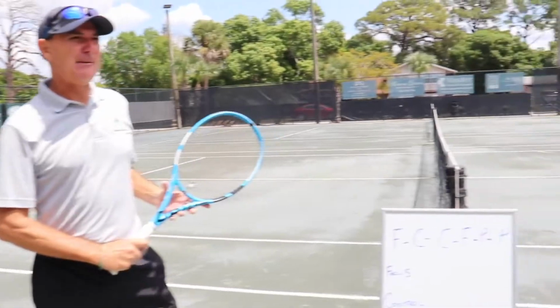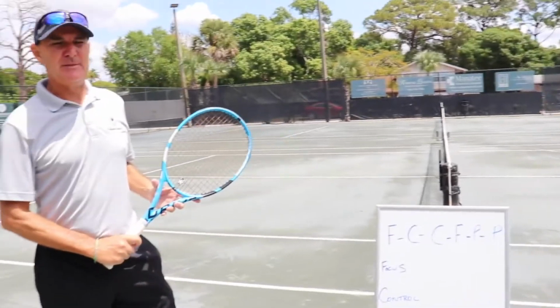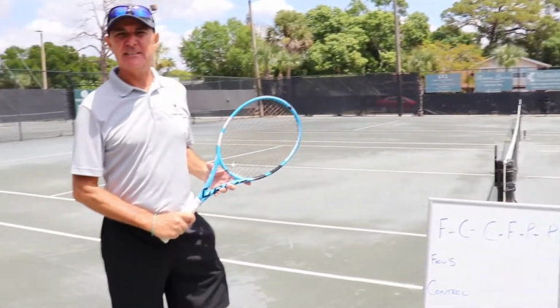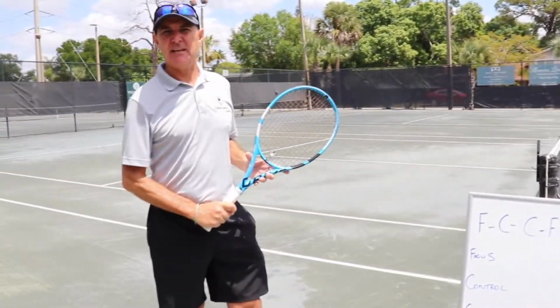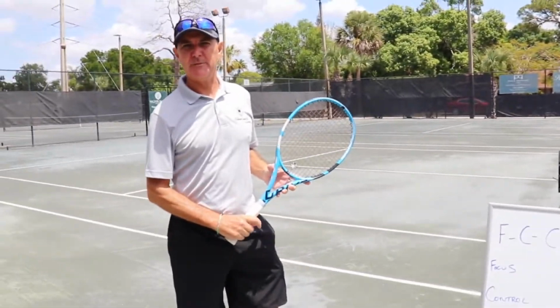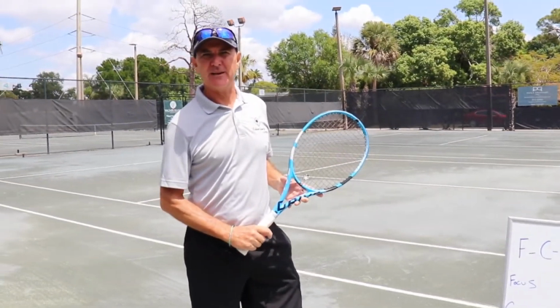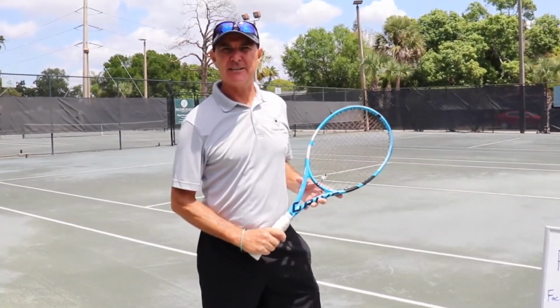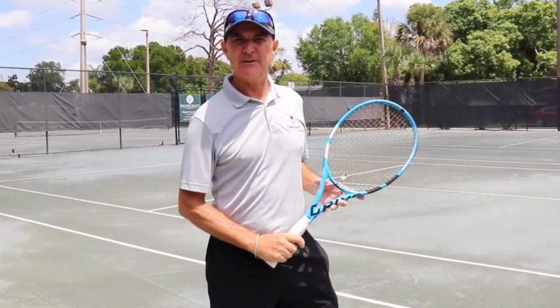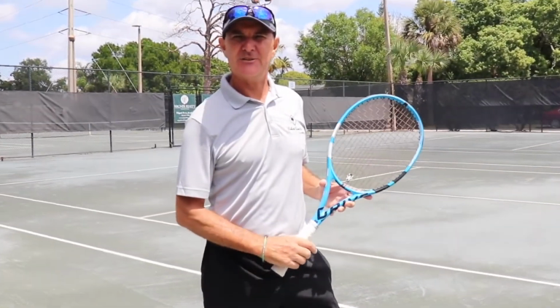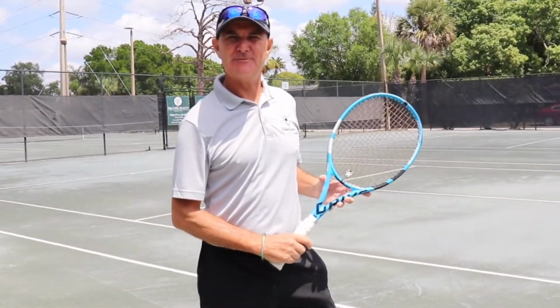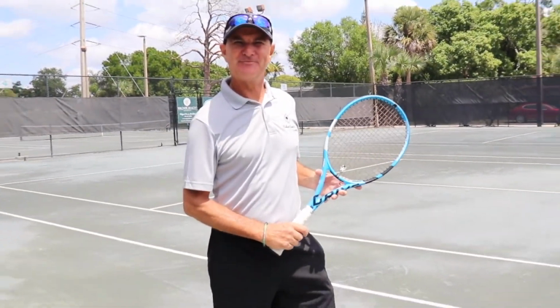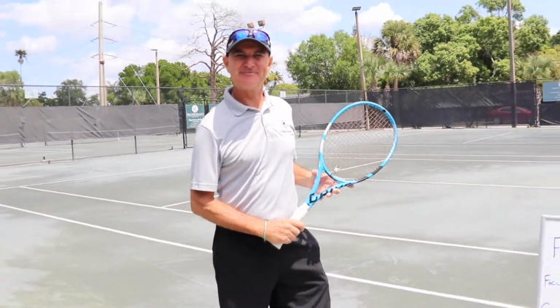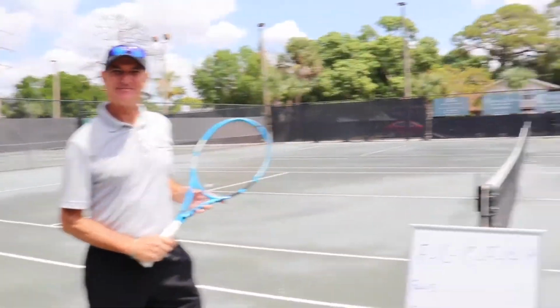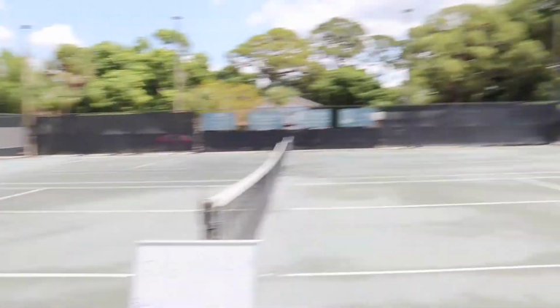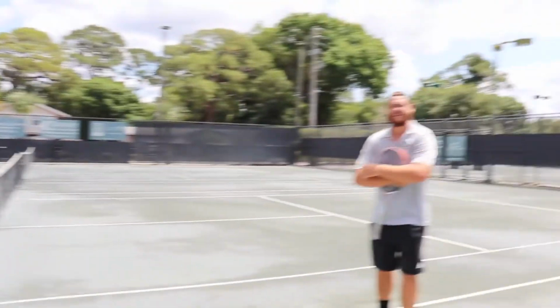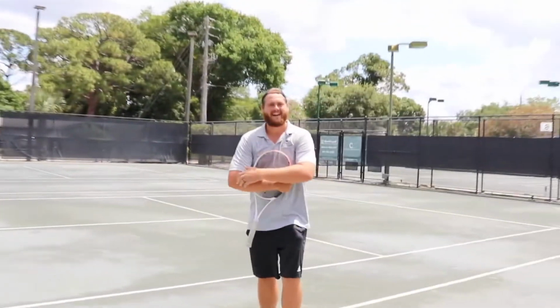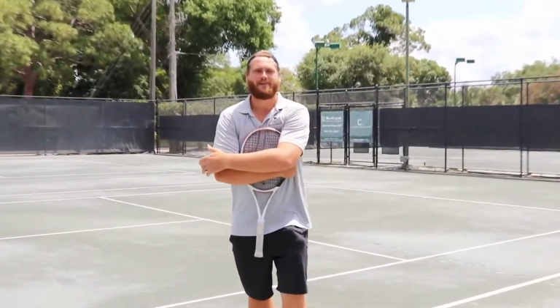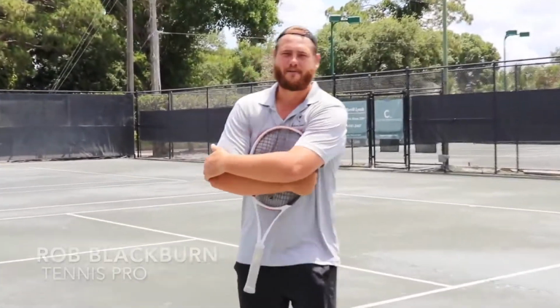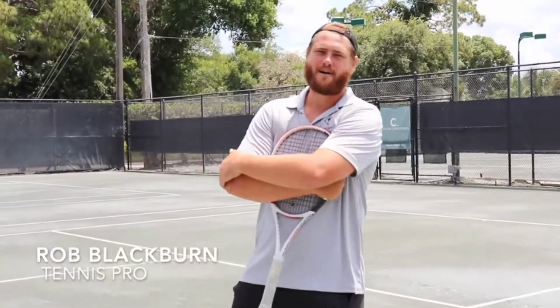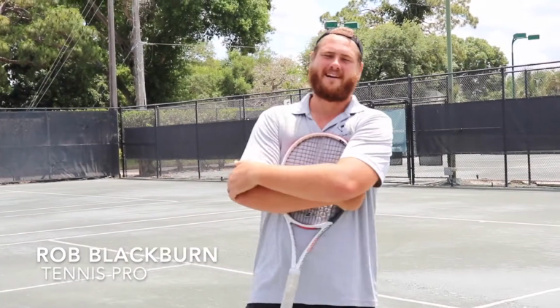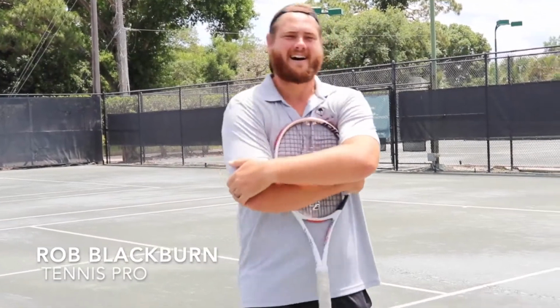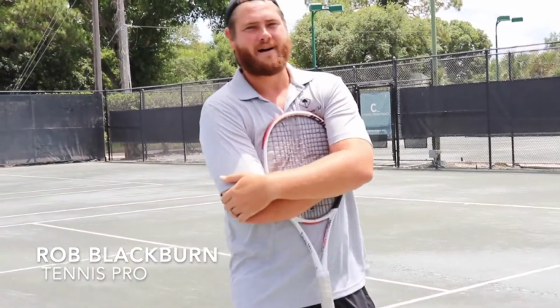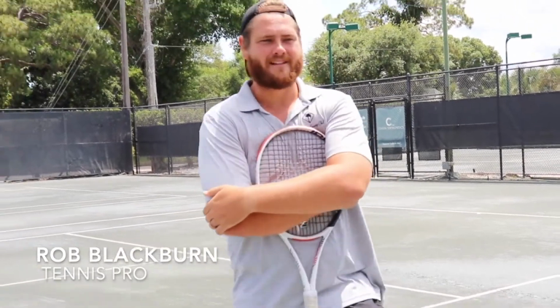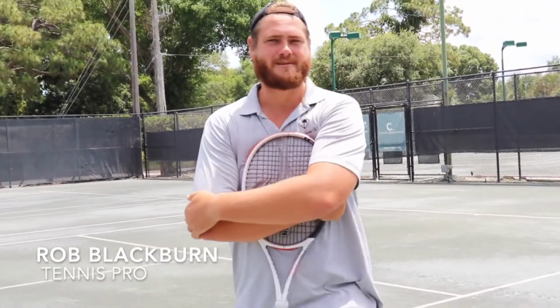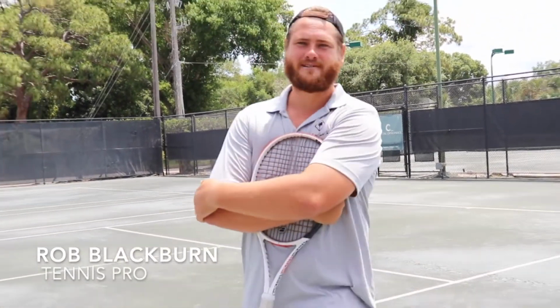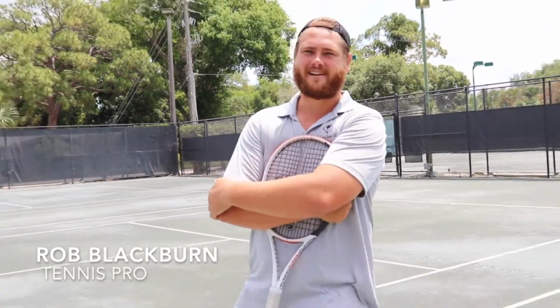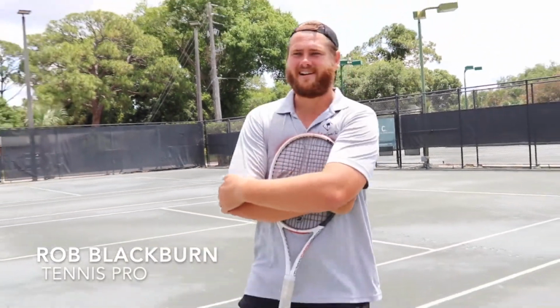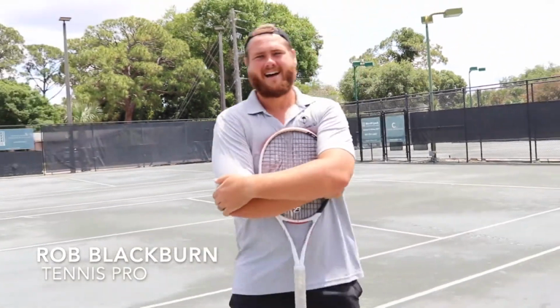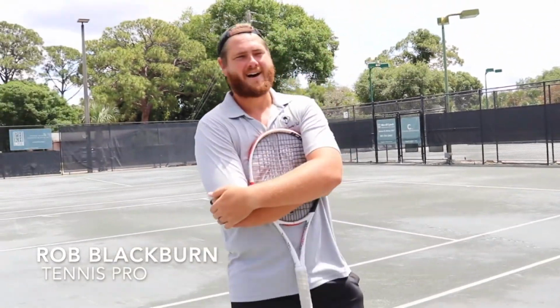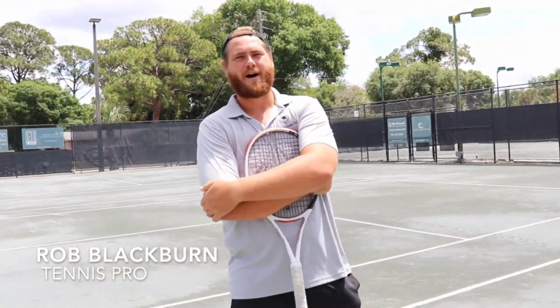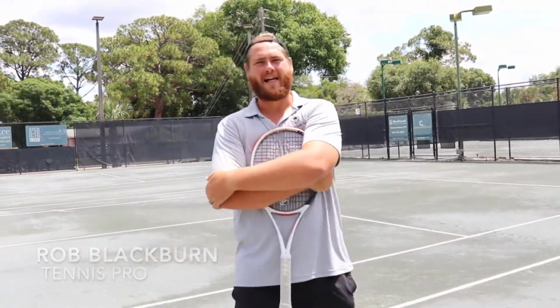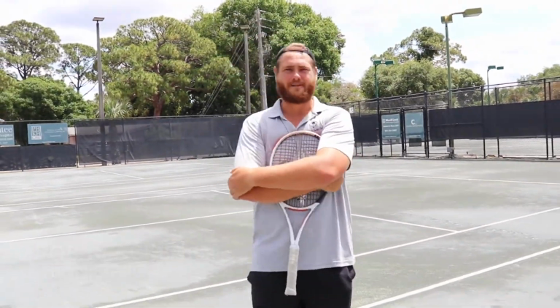I'm the tennis and pickleball director for the country club. How you doing? I'm Rob, one of the tennis pros here — Rob Blackburn.